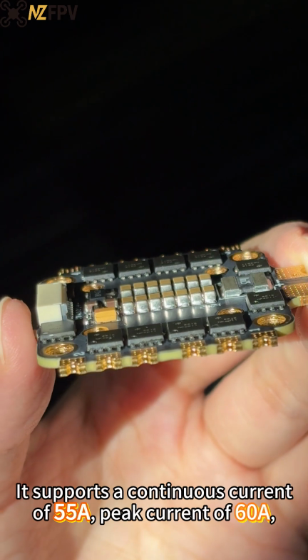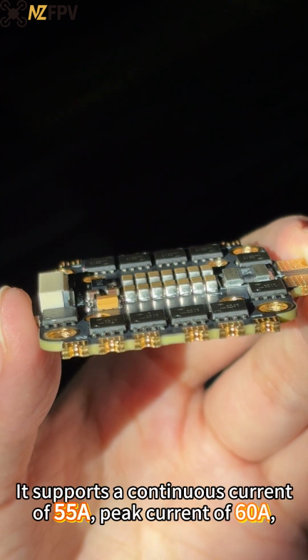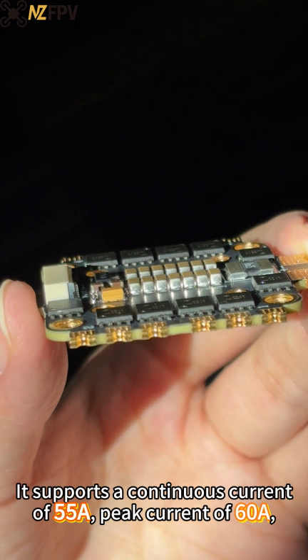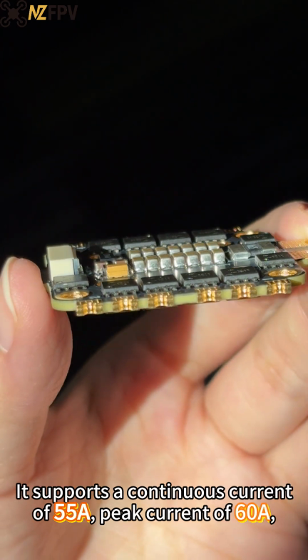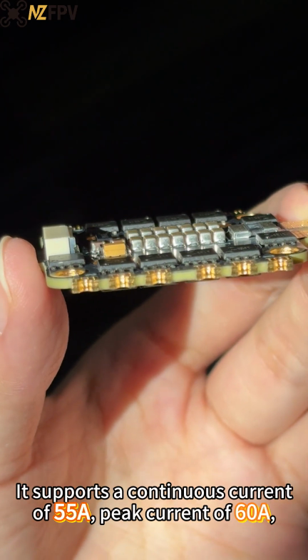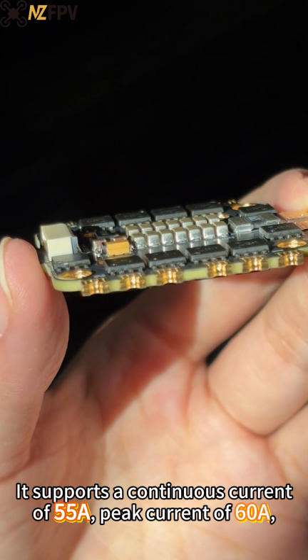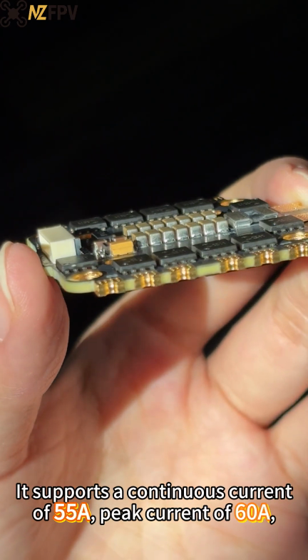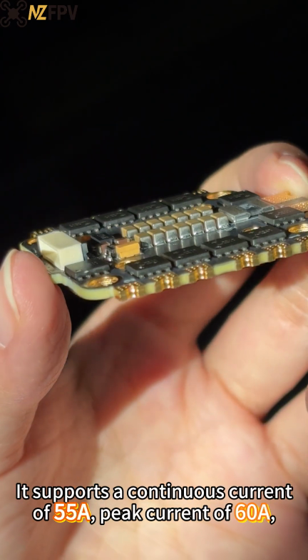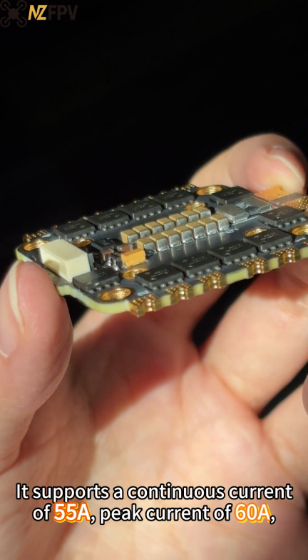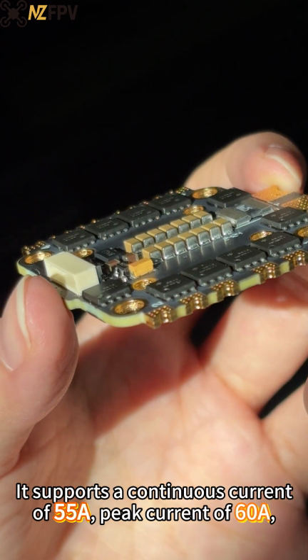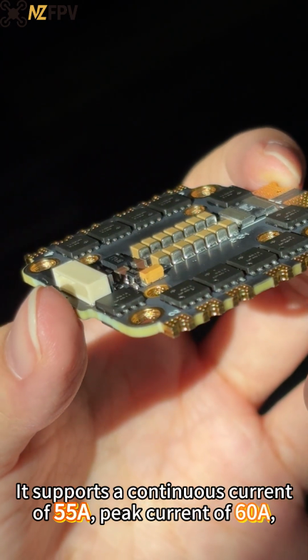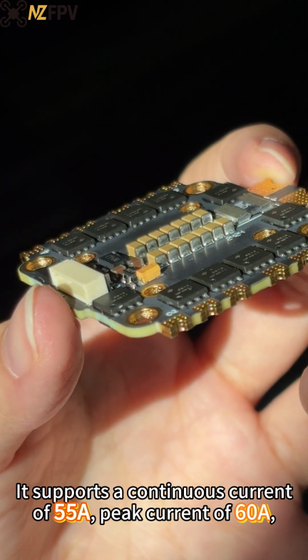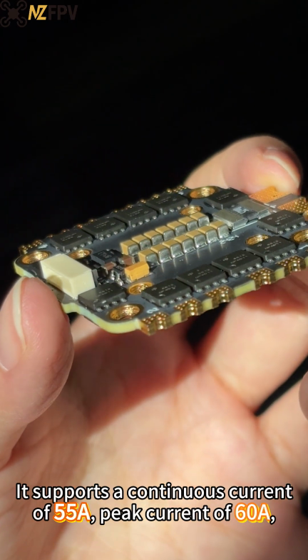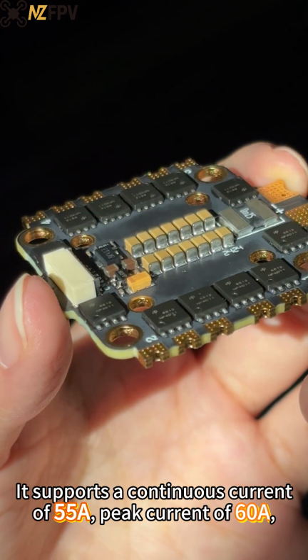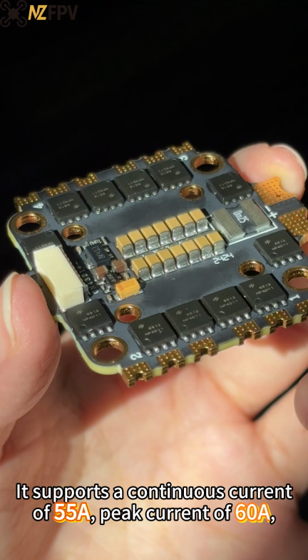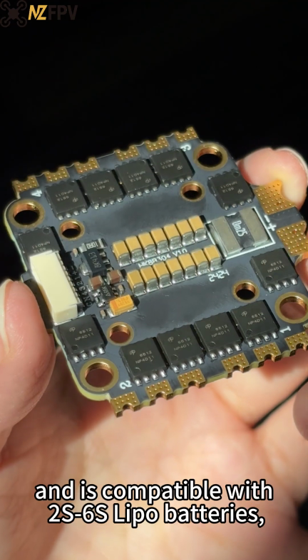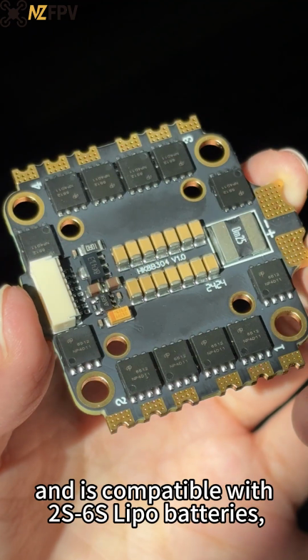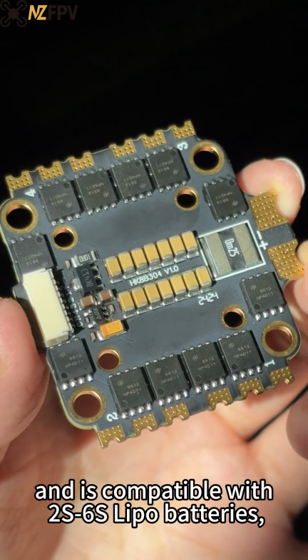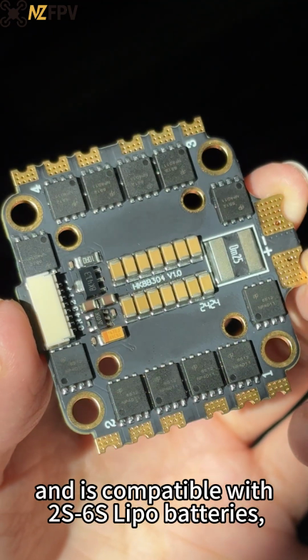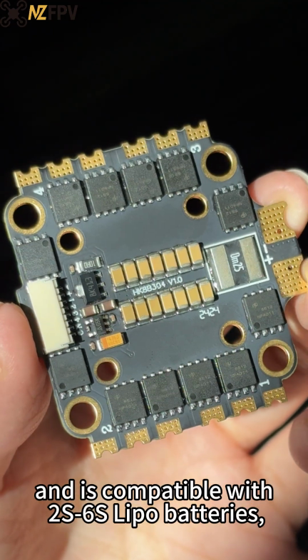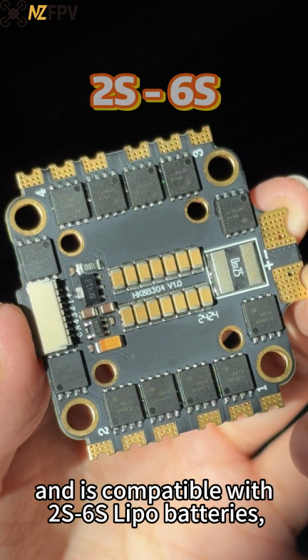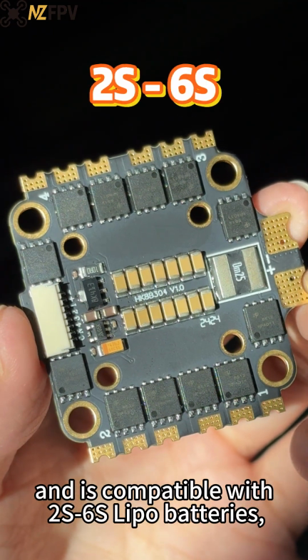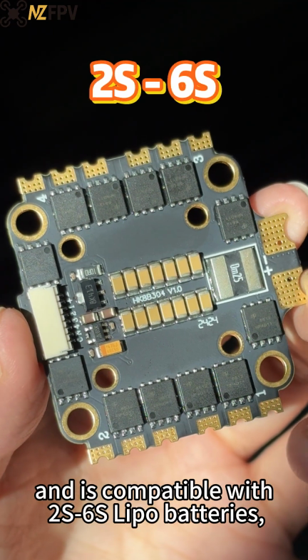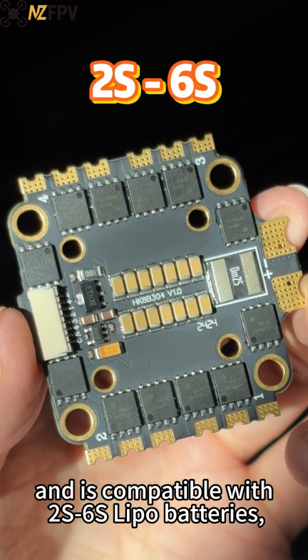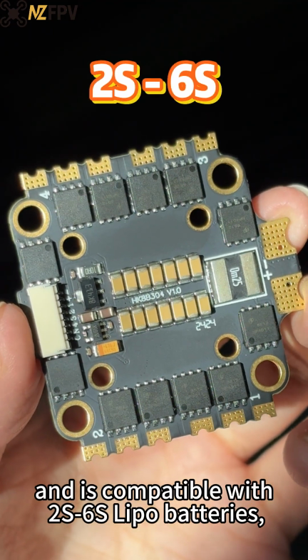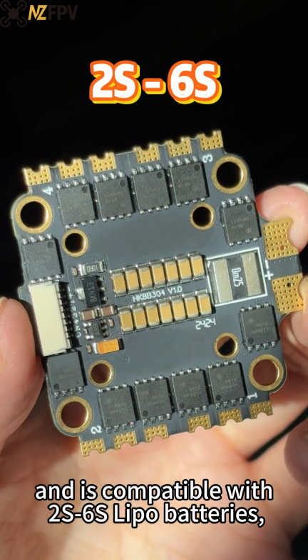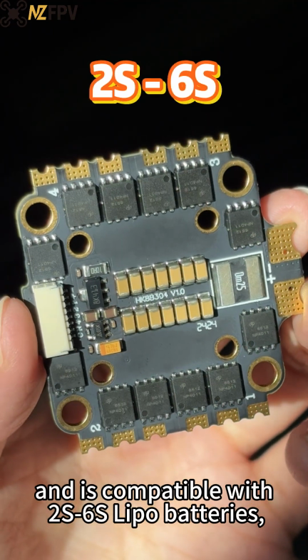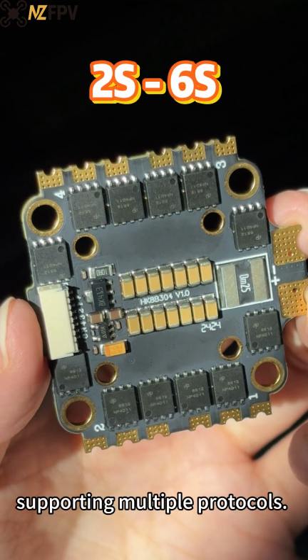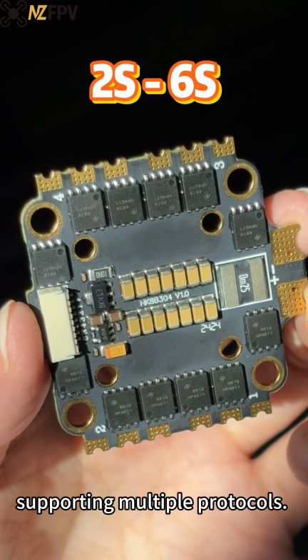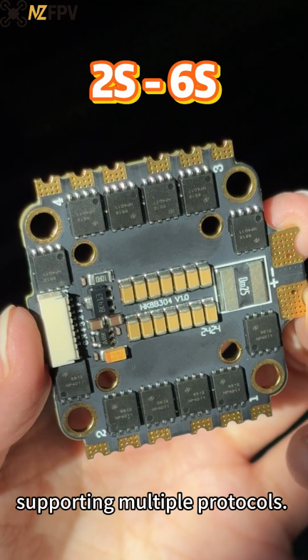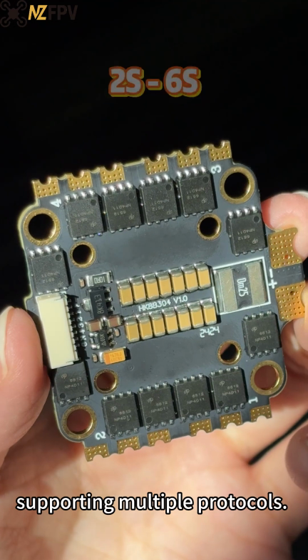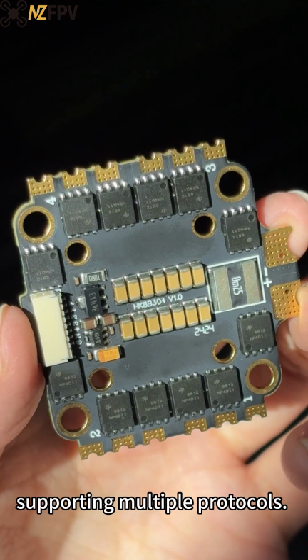It supports a continuous current of Wushui, peak current of Wushui, and is compatible with RS.0 as LiPo batteries, supporting multiple protocols.